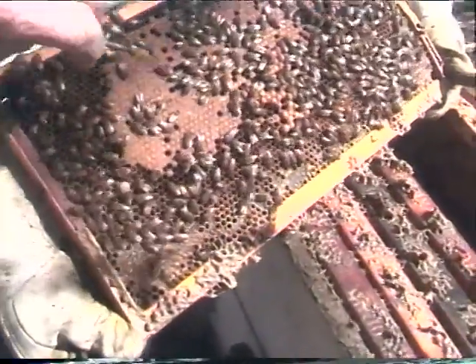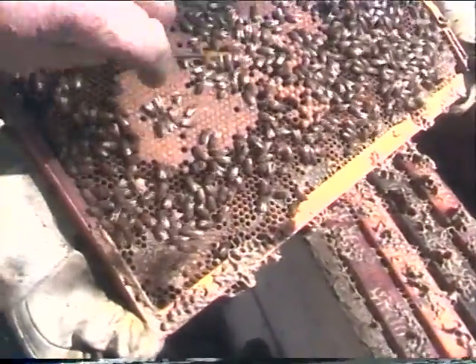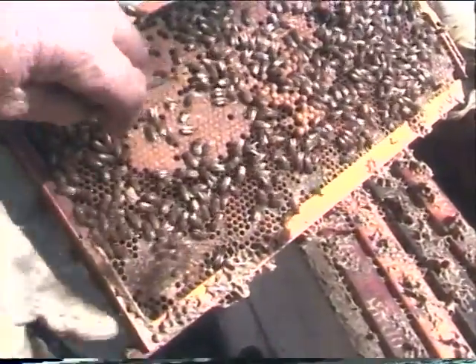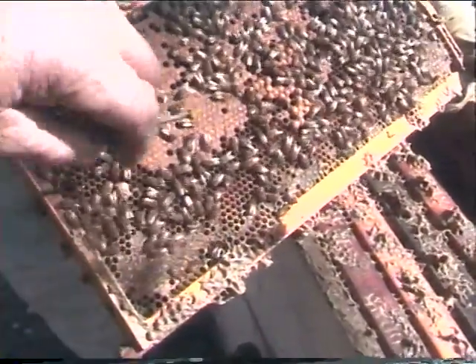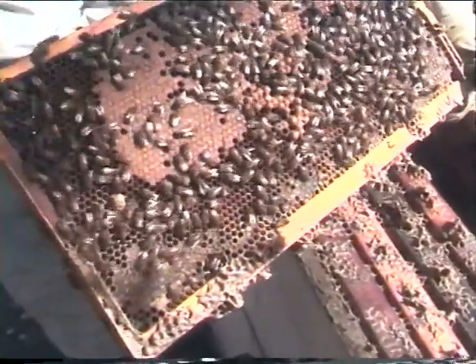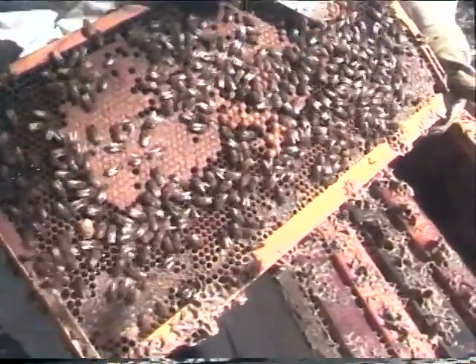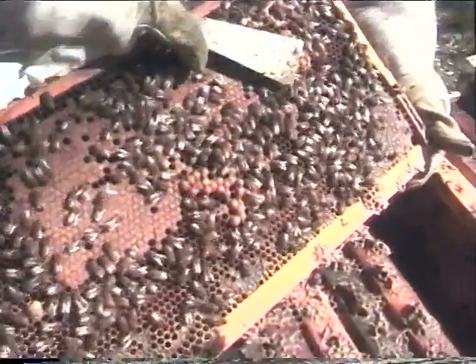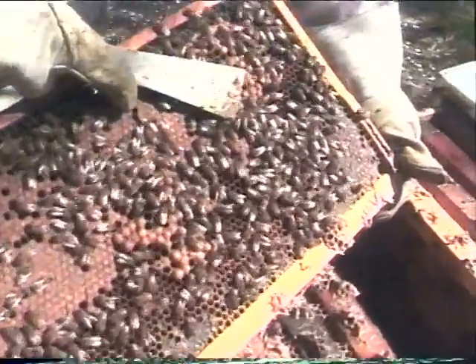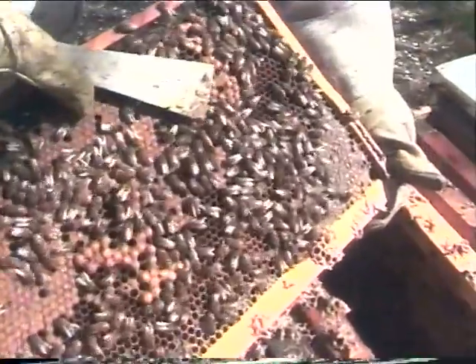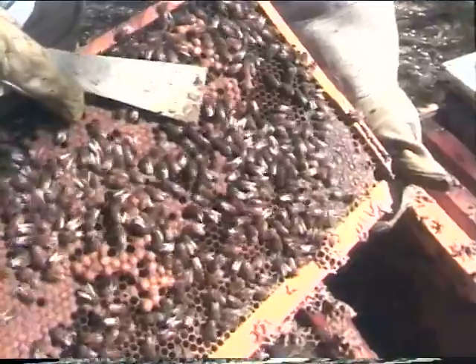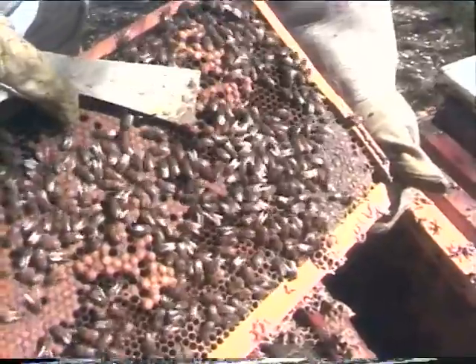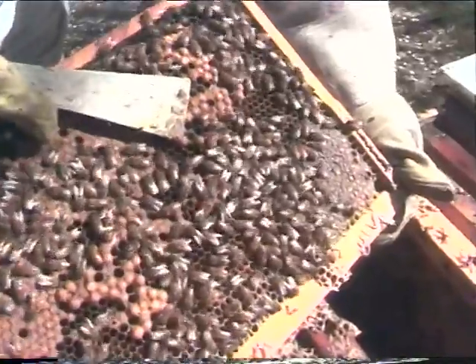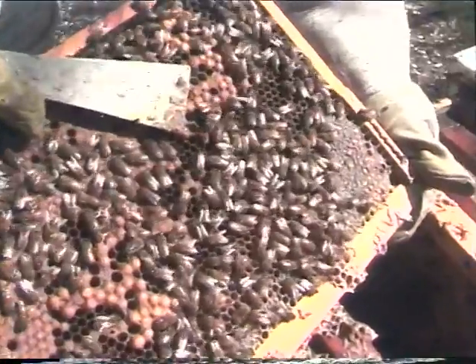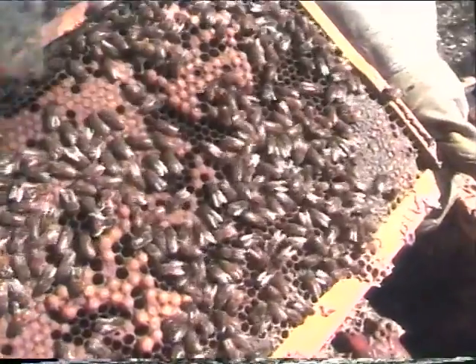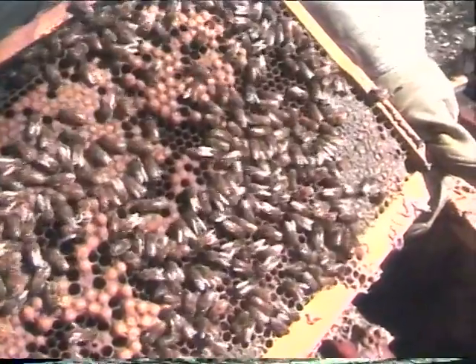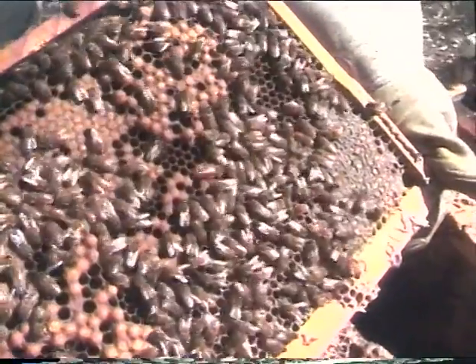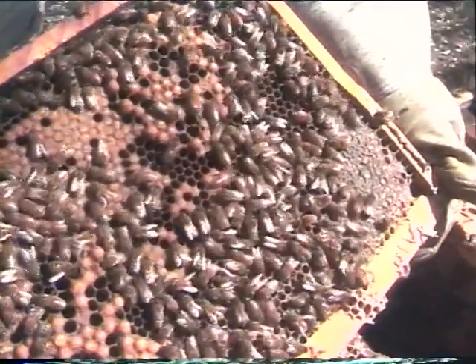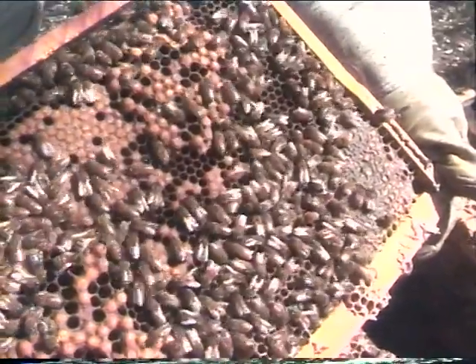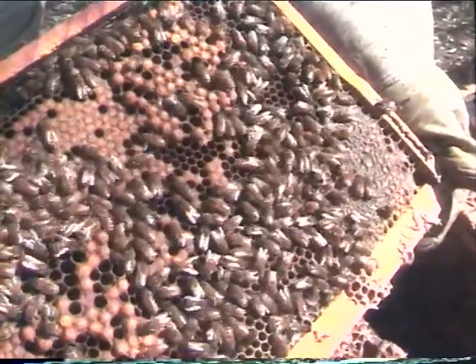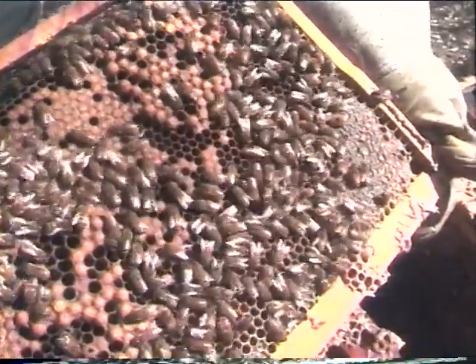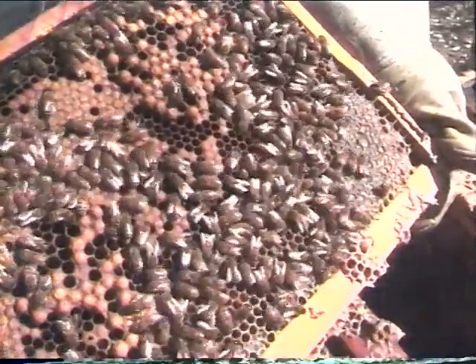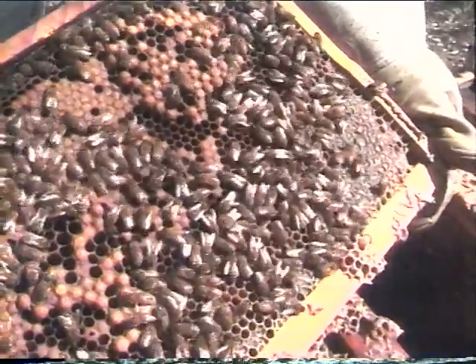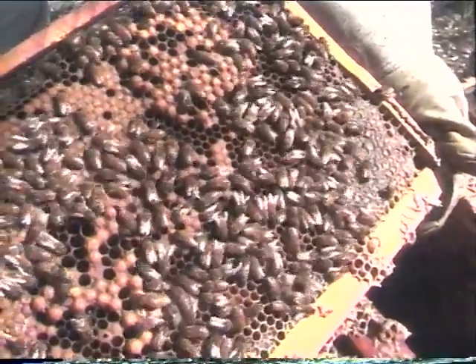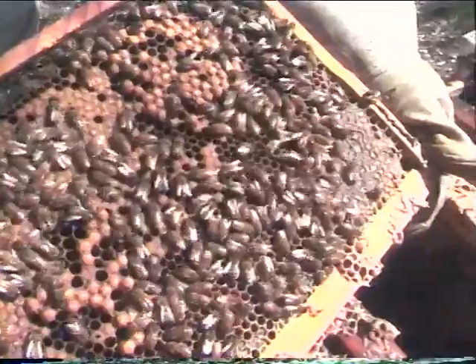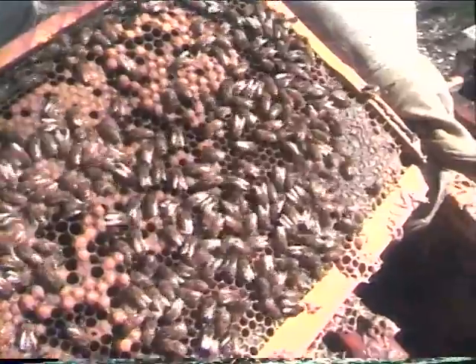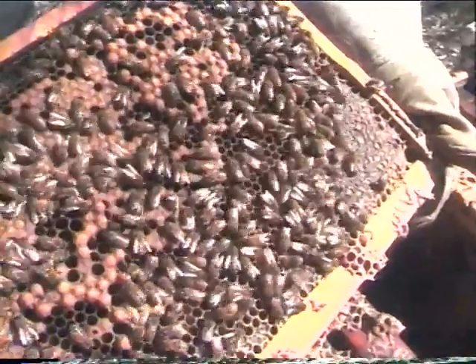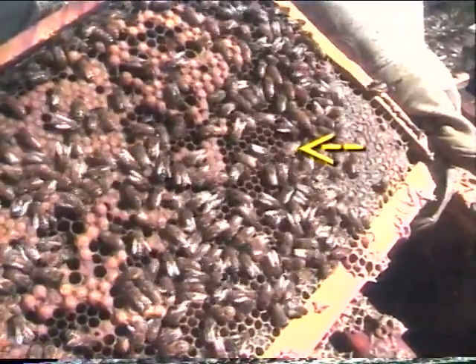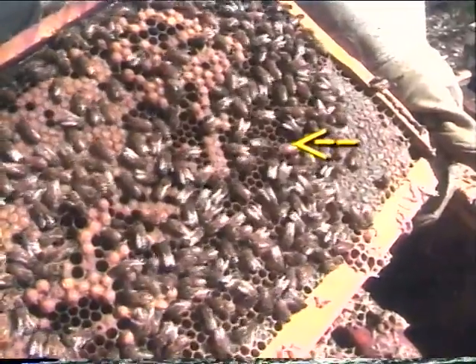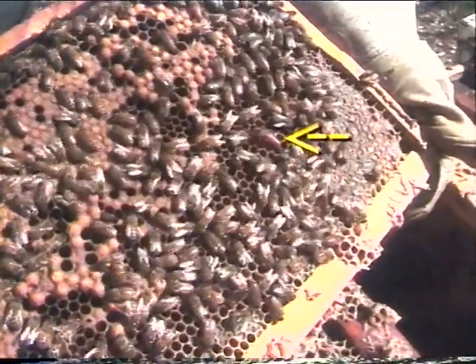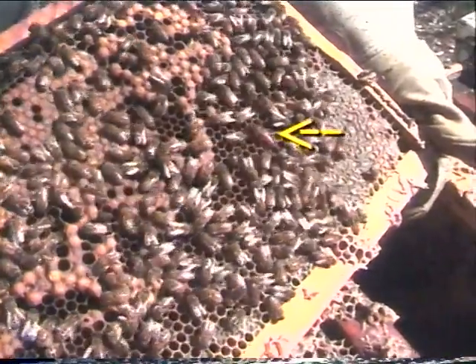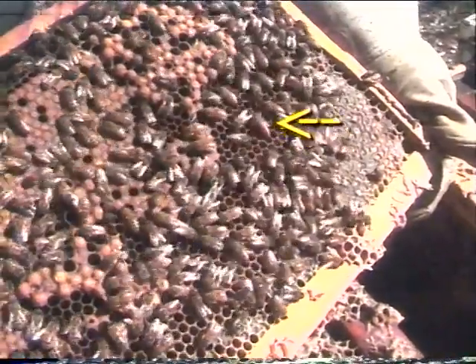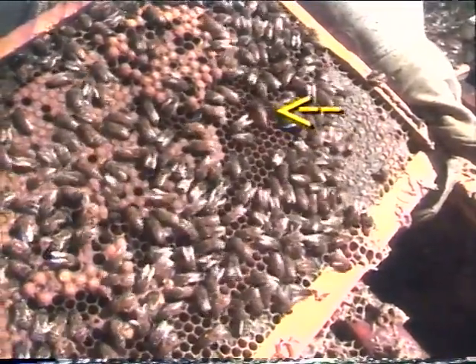One capped-off brood. And we found the queen again — there it is. That's amazing. Another yellow queen there. Yellow bees build up quicker than dark bees.